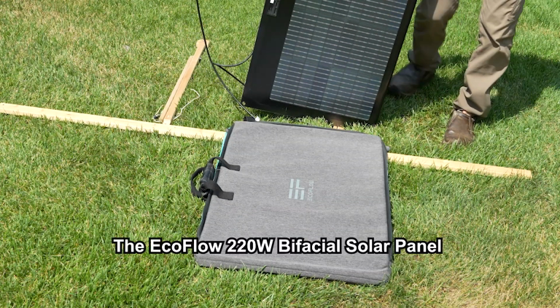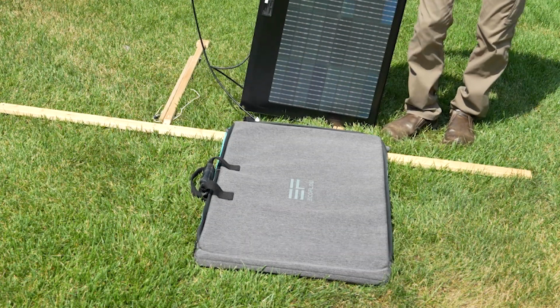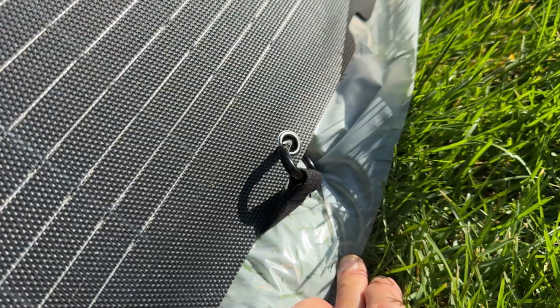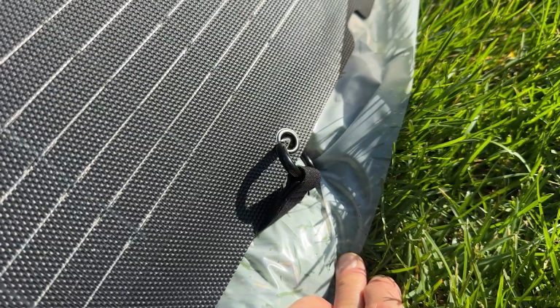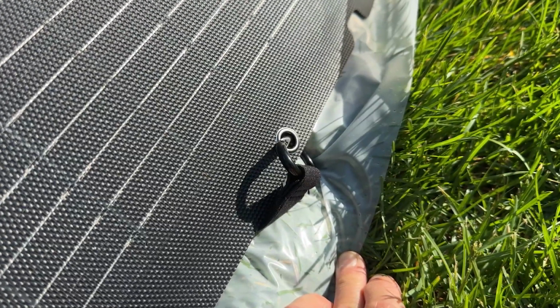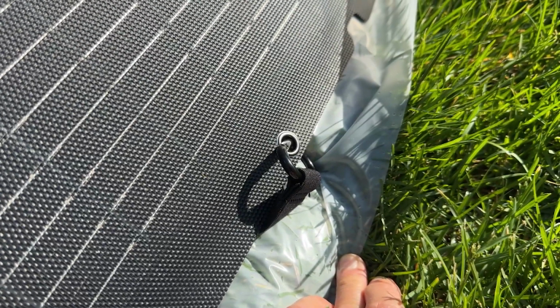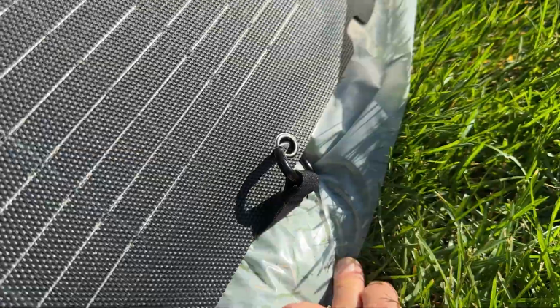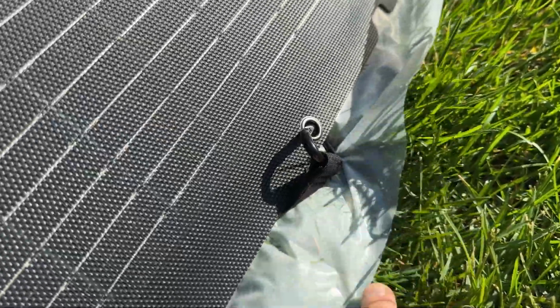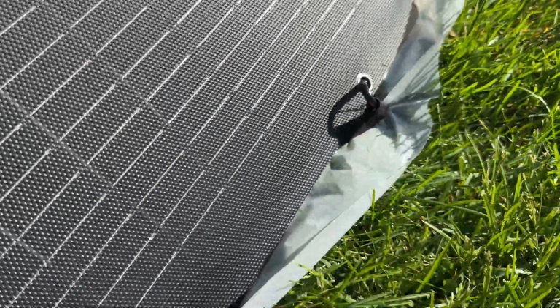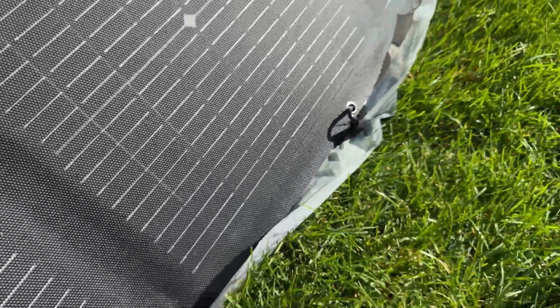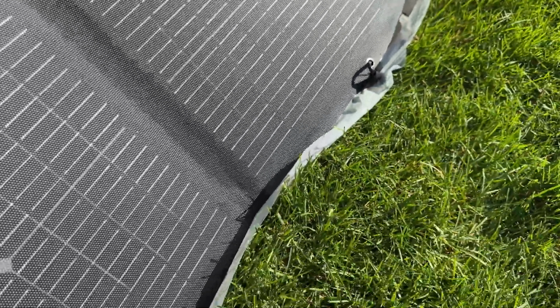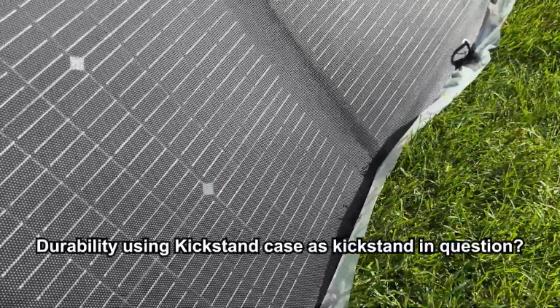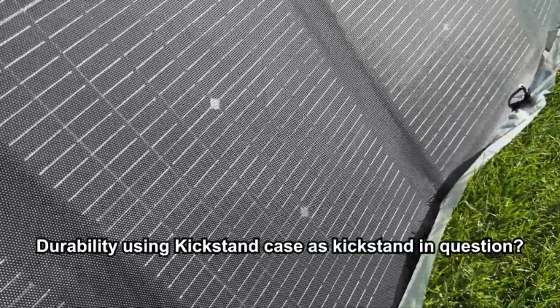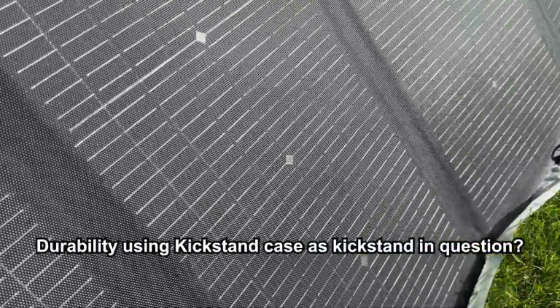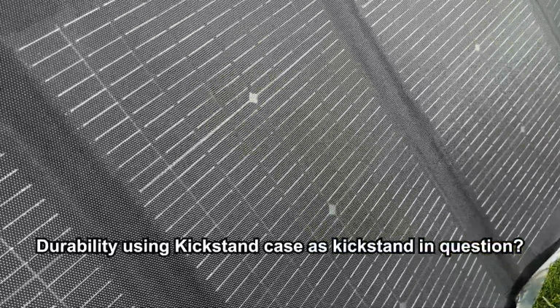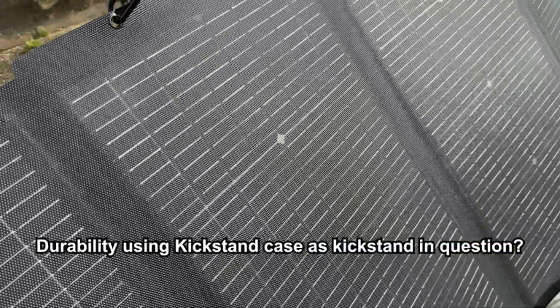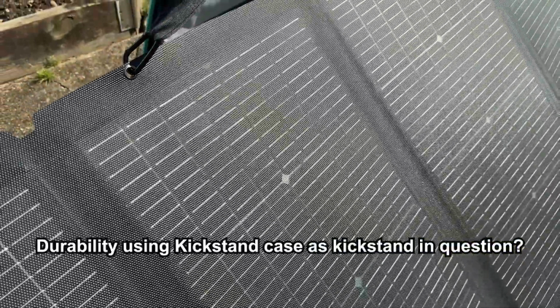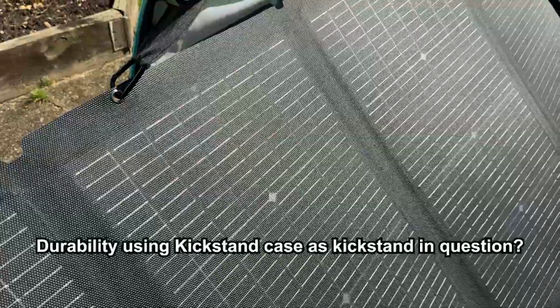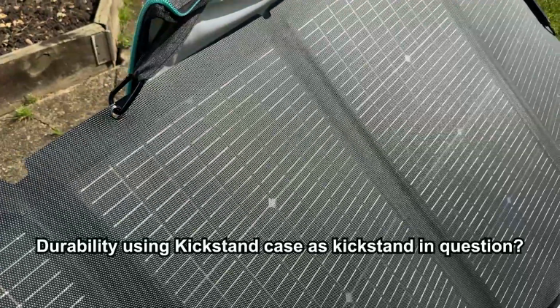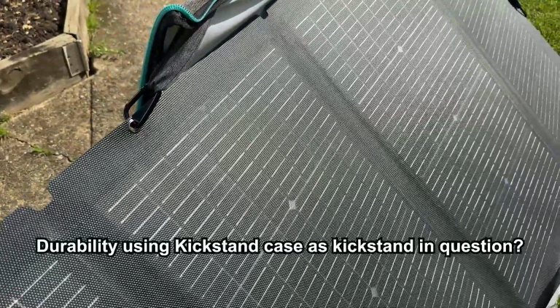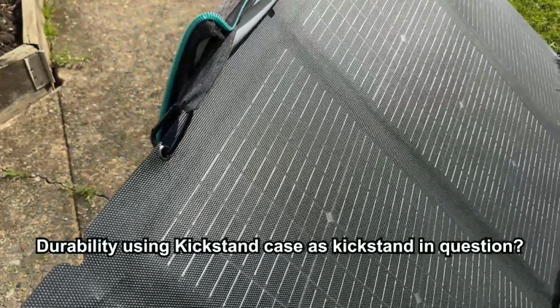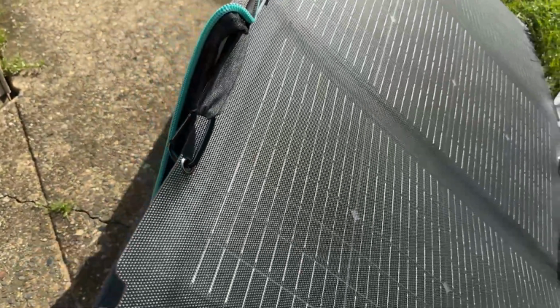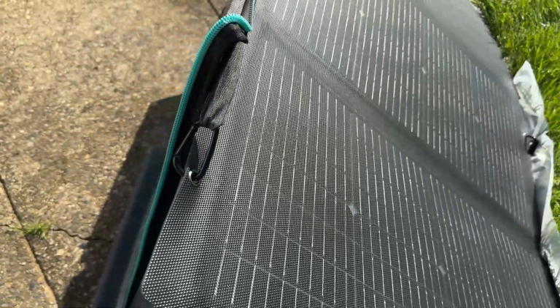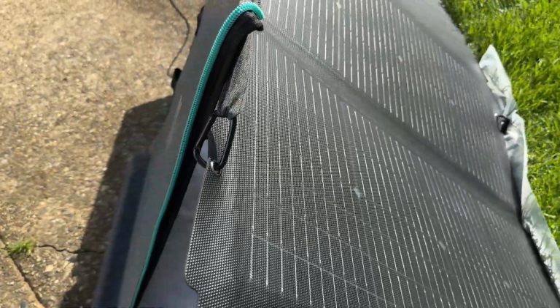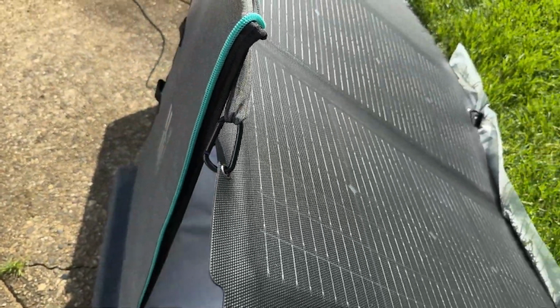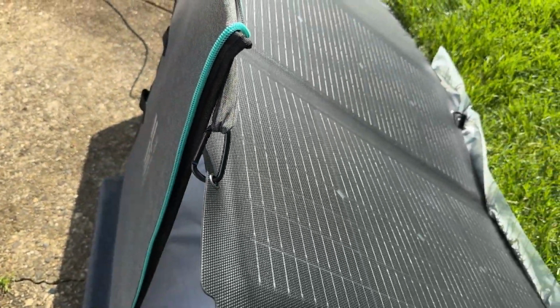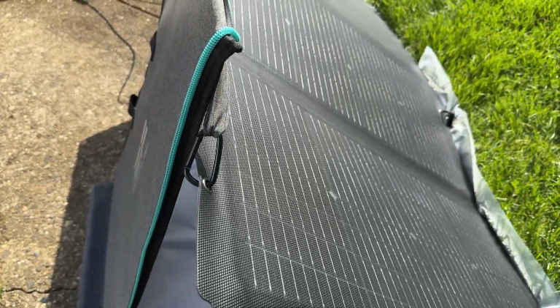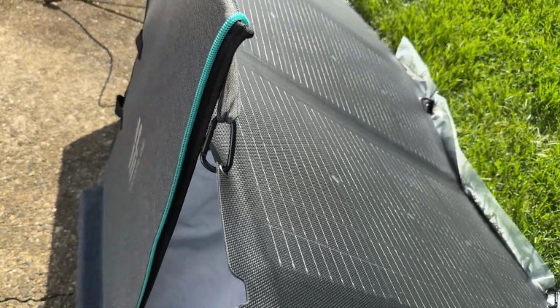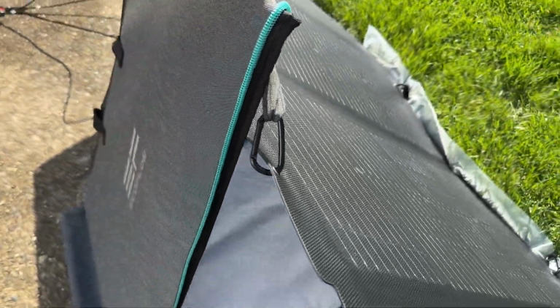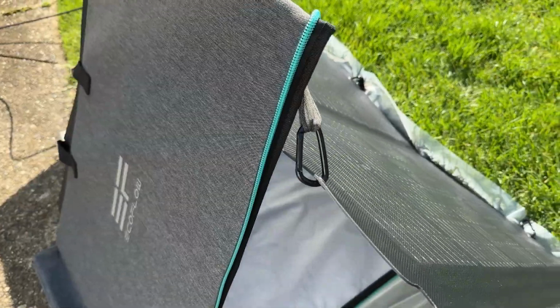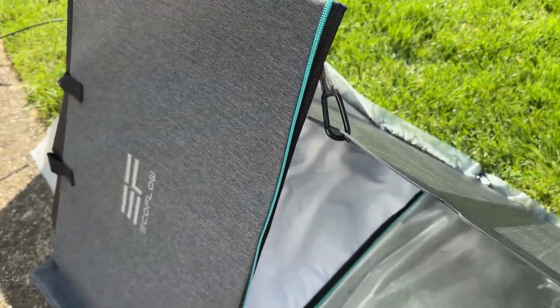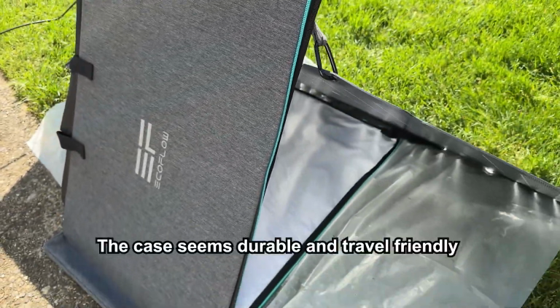The EcoFlow bifacial solar panel comes with a kickstand case that allows you to position the panel for optimal sunlight intake. It also lets you chain several solar panels together to increase your power output.